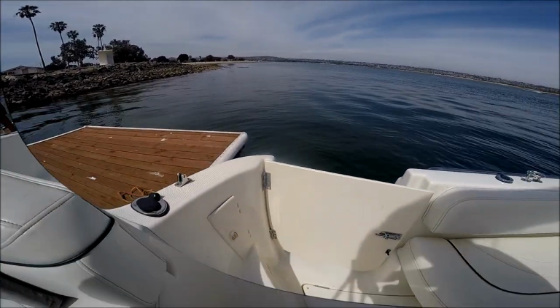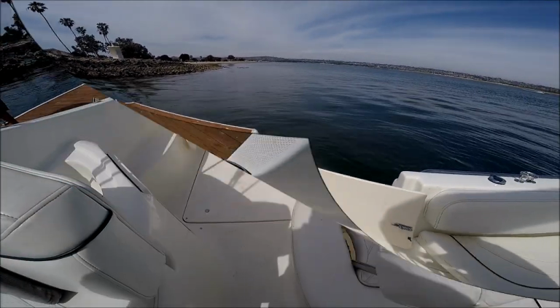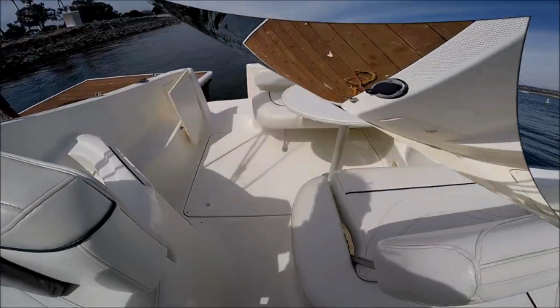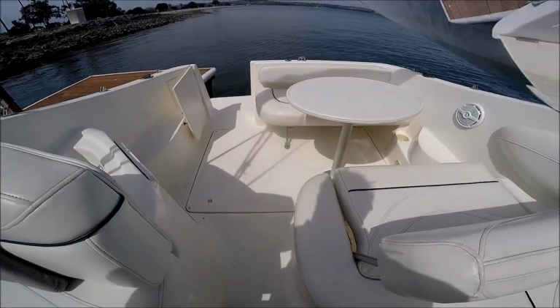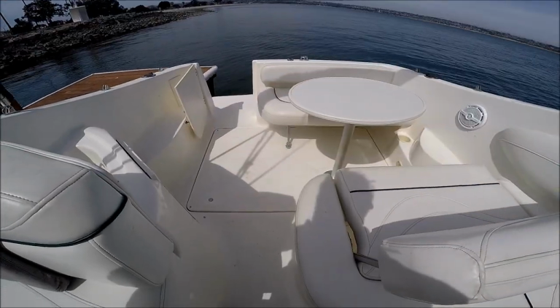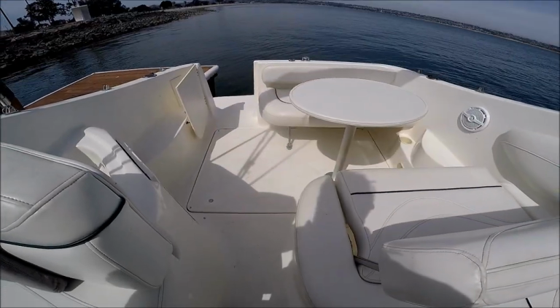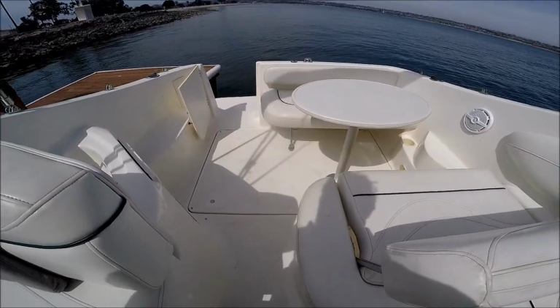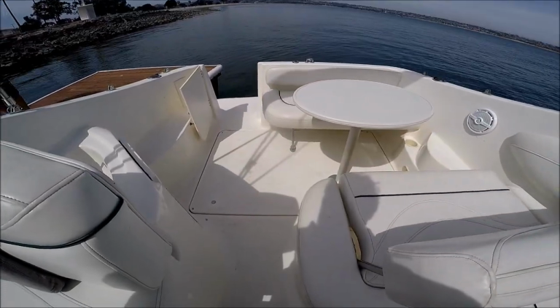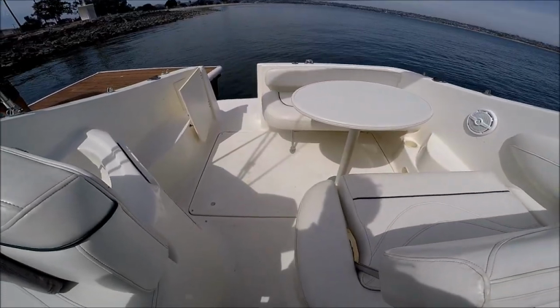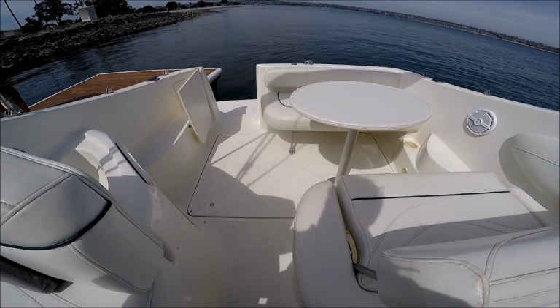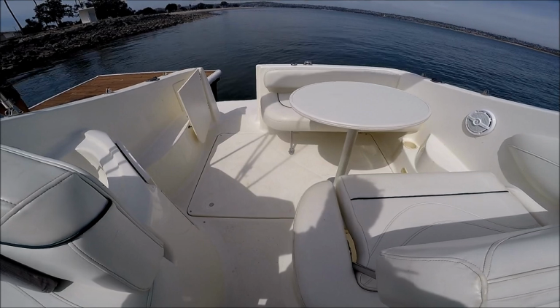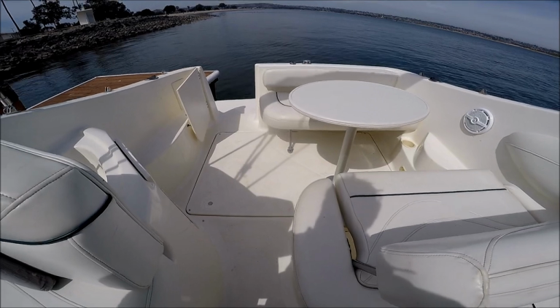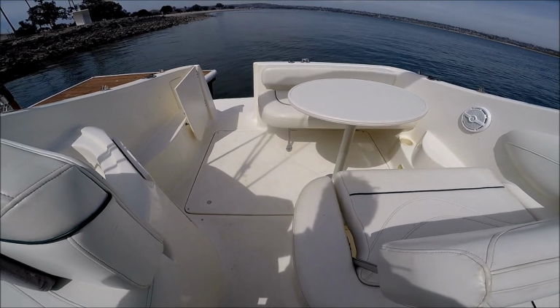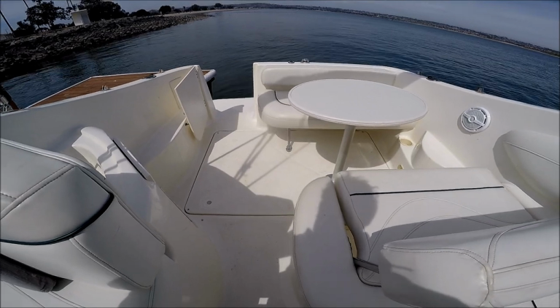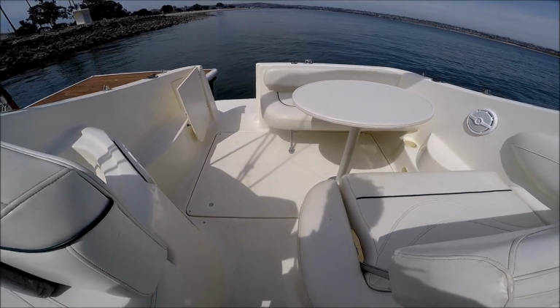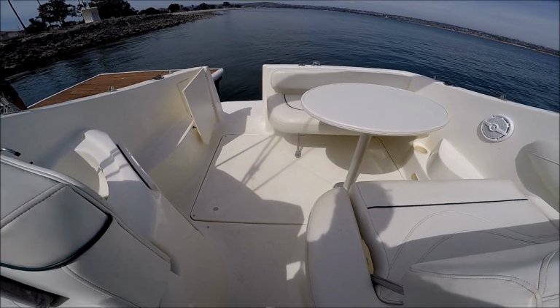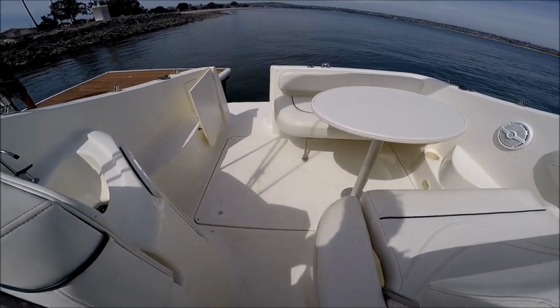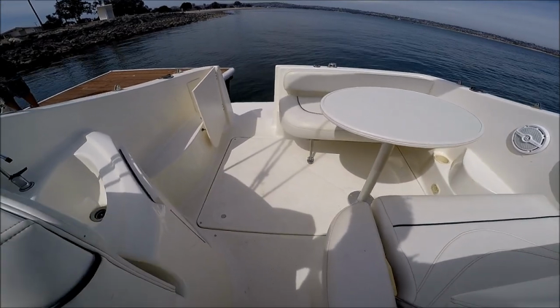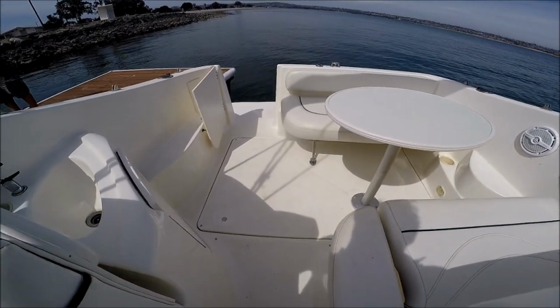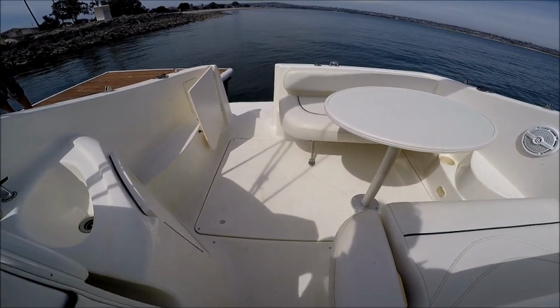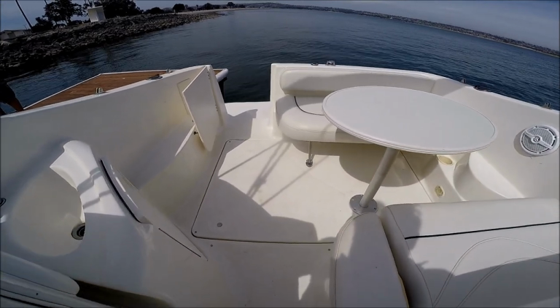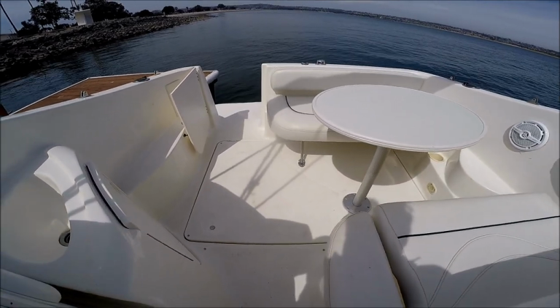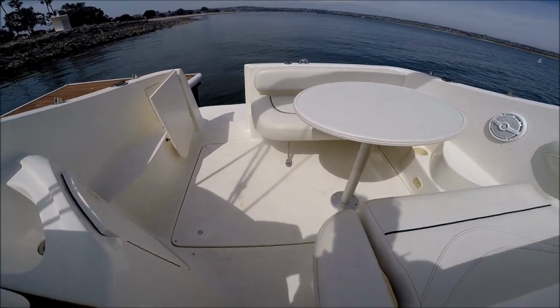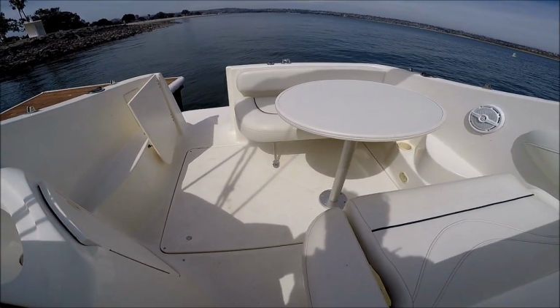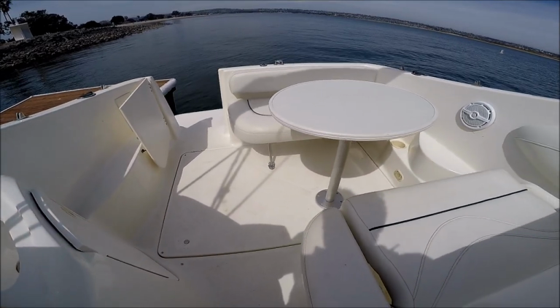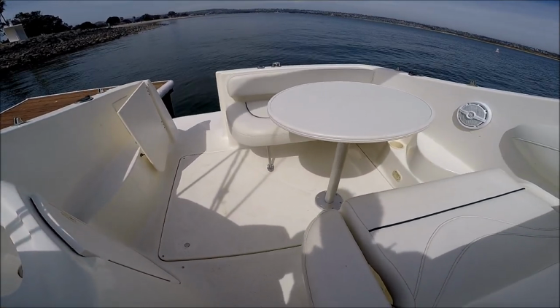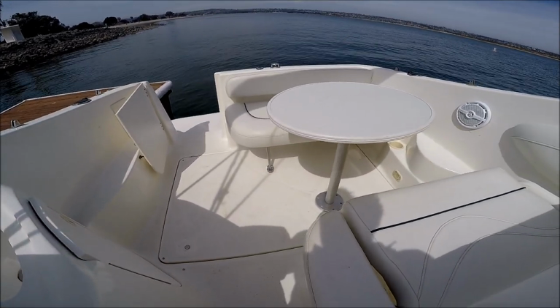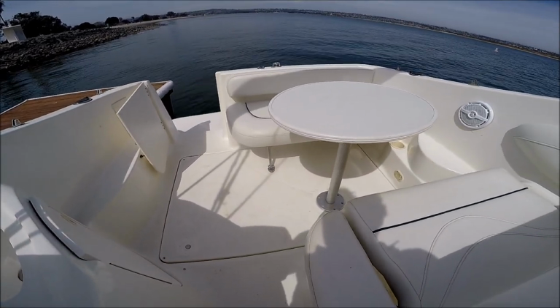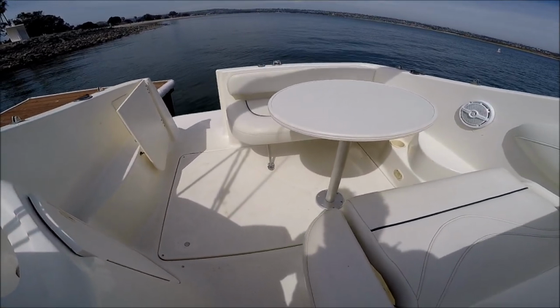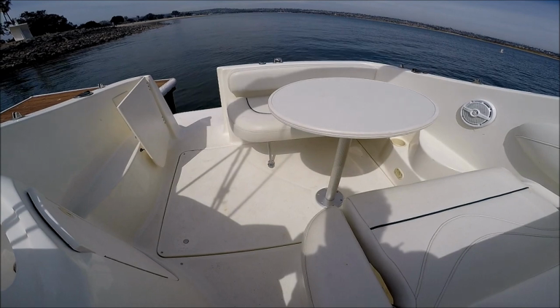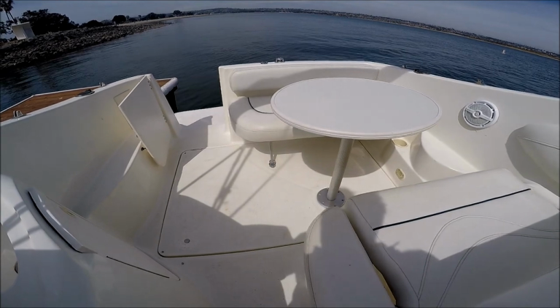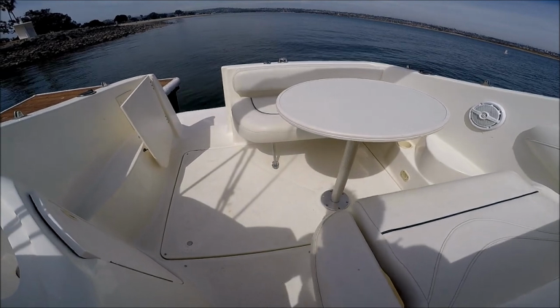Engine access is nice and easy. We can leave the cocktail table up and that fold-away transom seat we can even leave up.